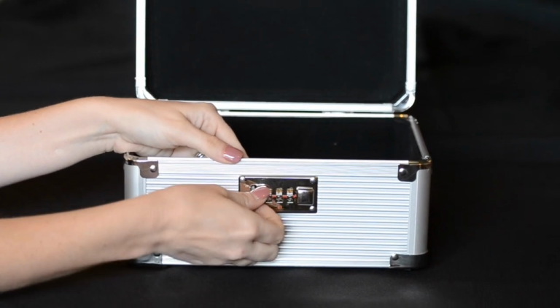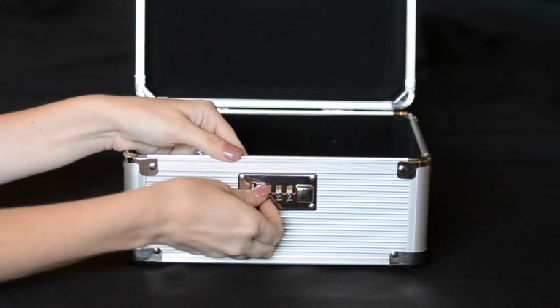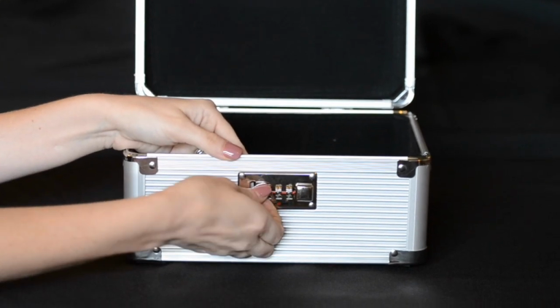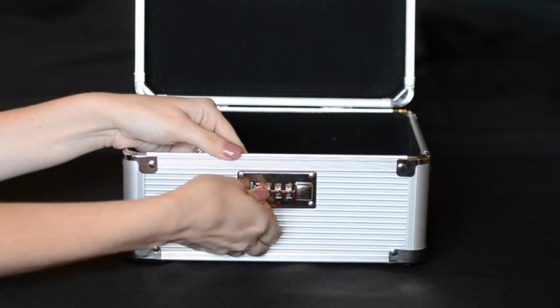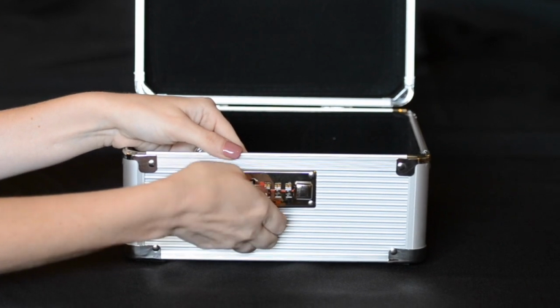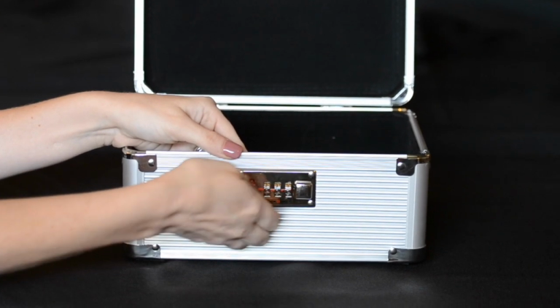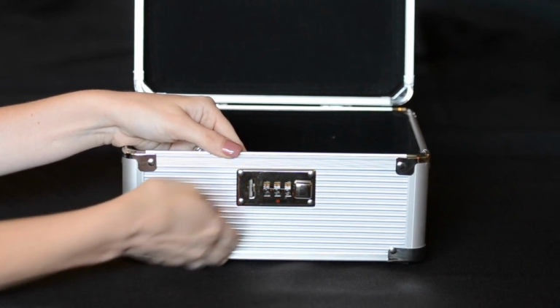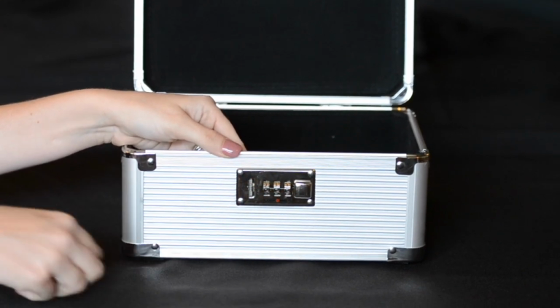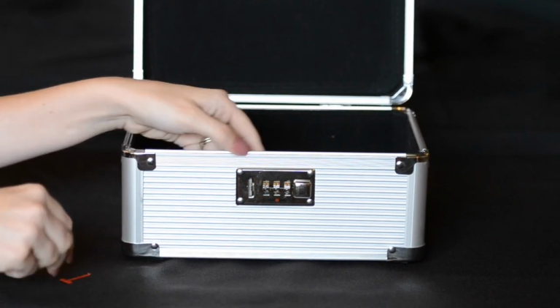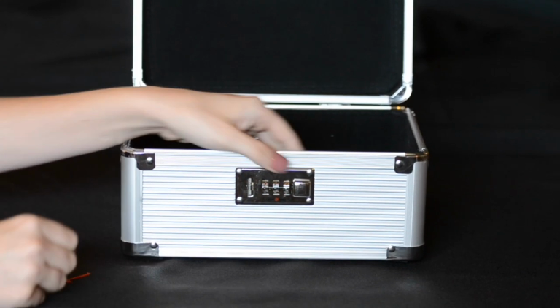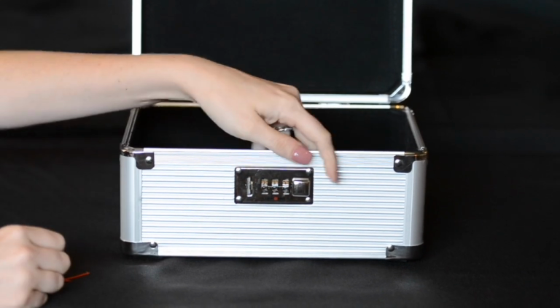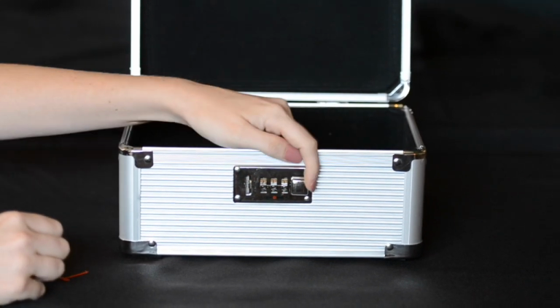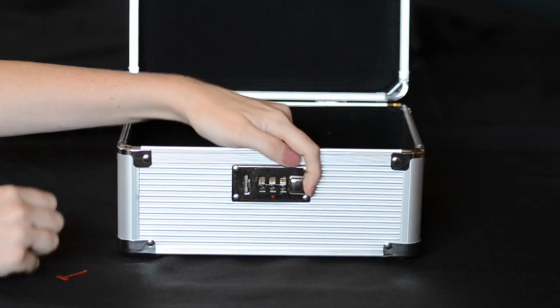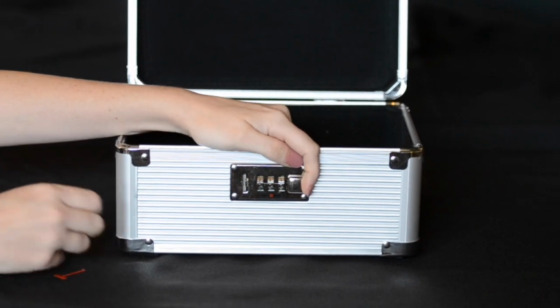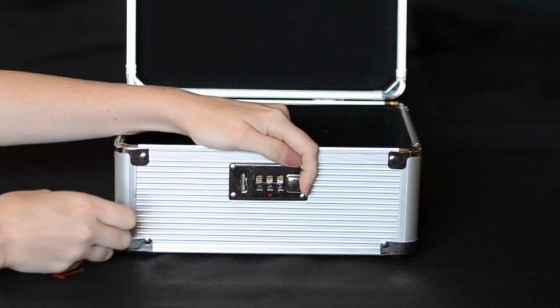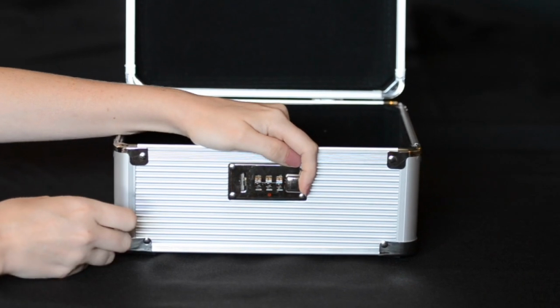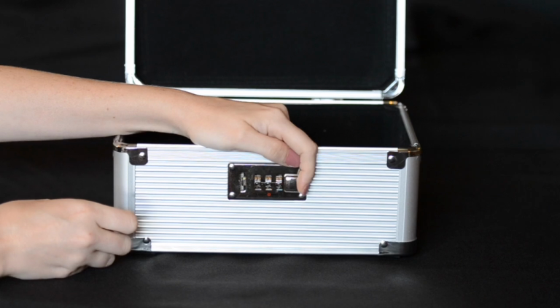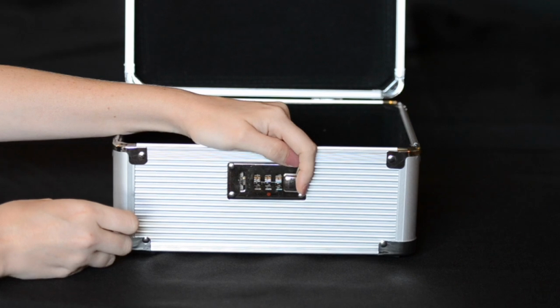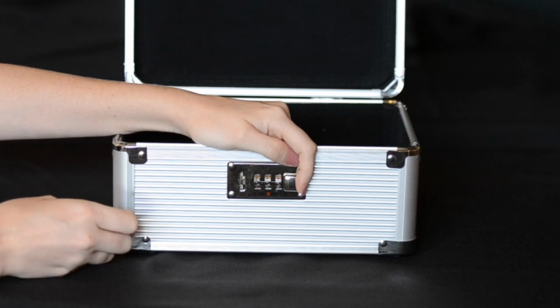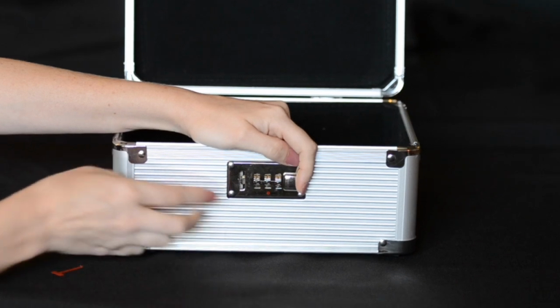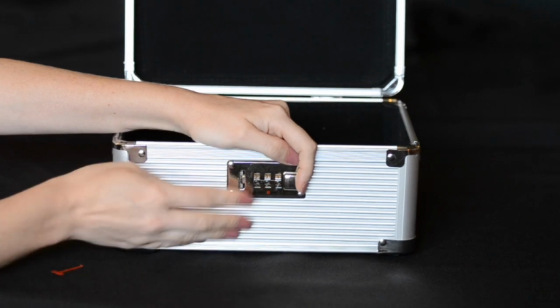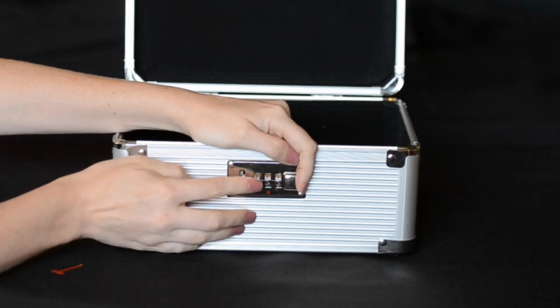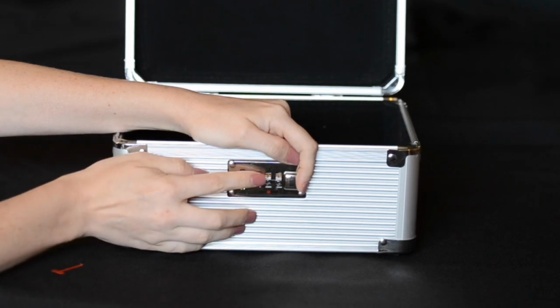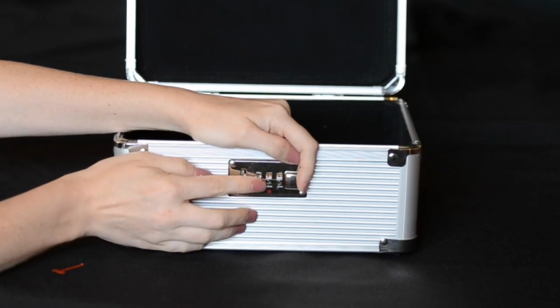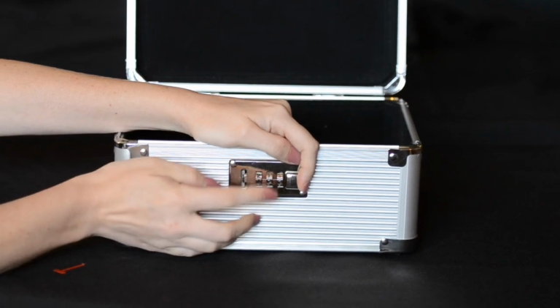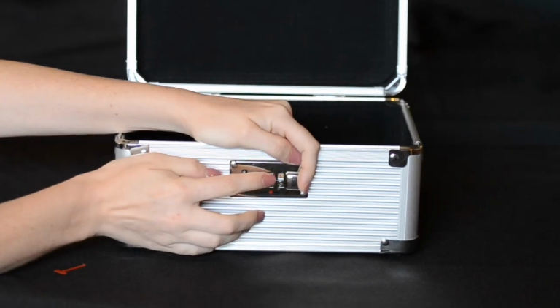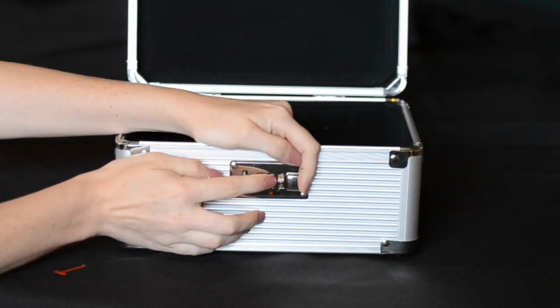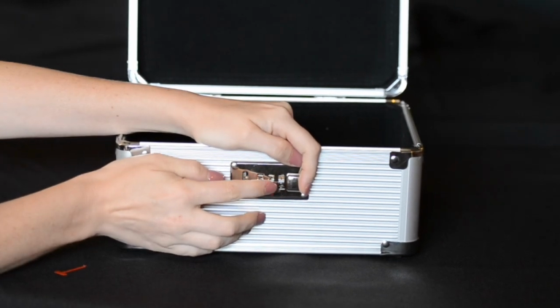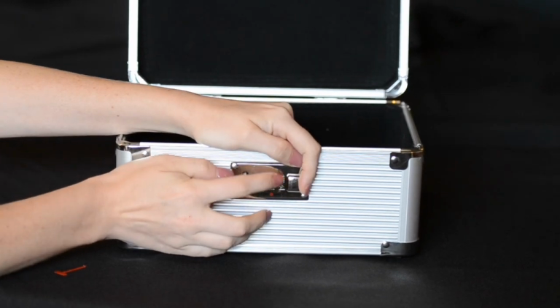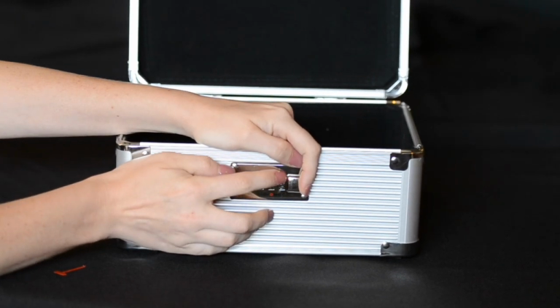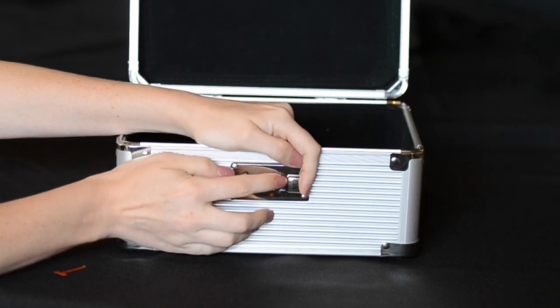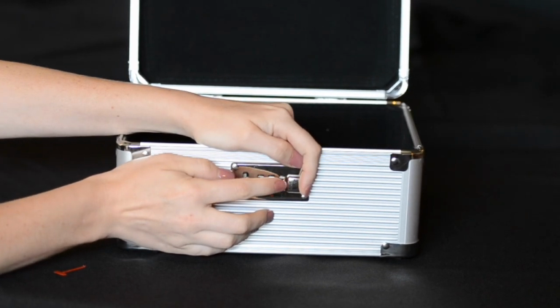Pull the red plastic outside of the combination dials. Hold the square button to the left and choose your desired combination.